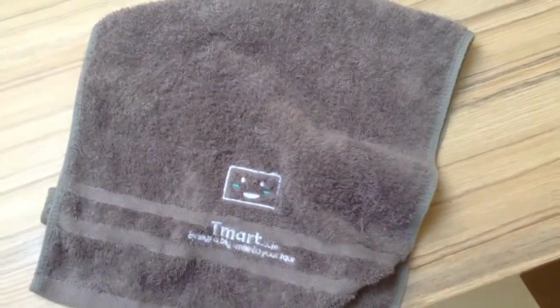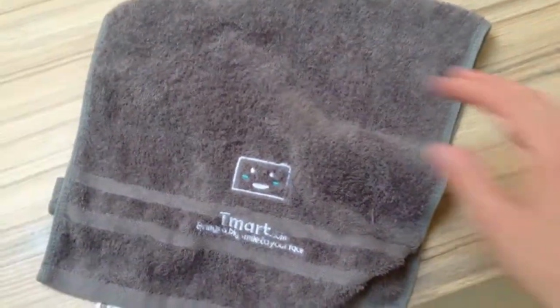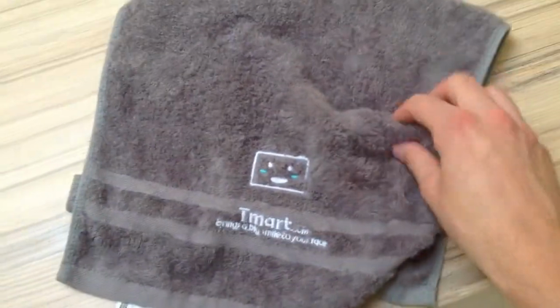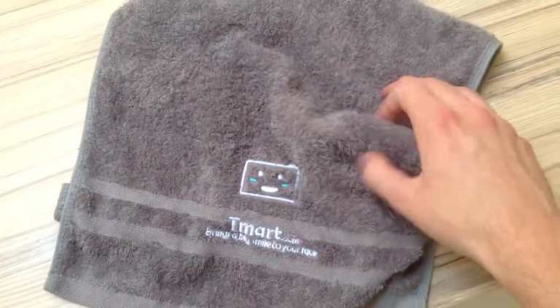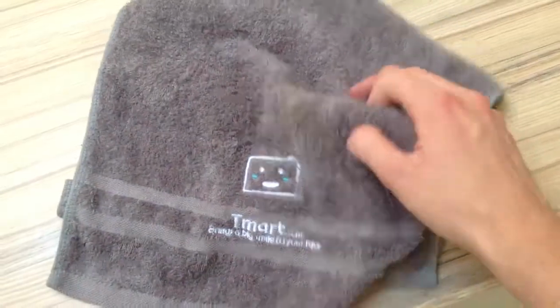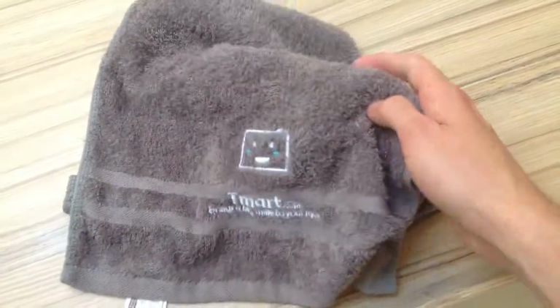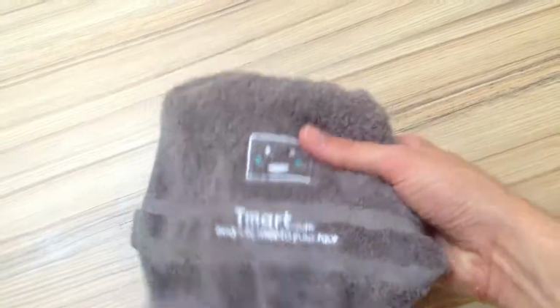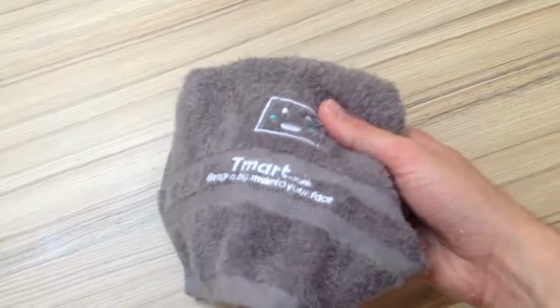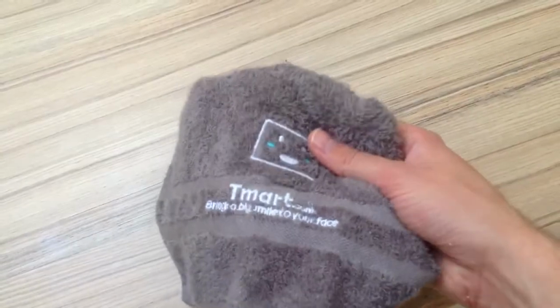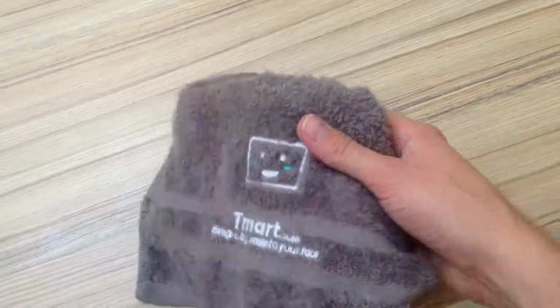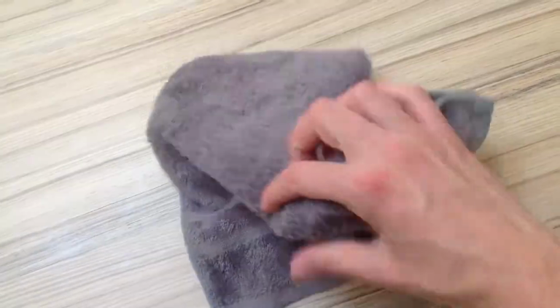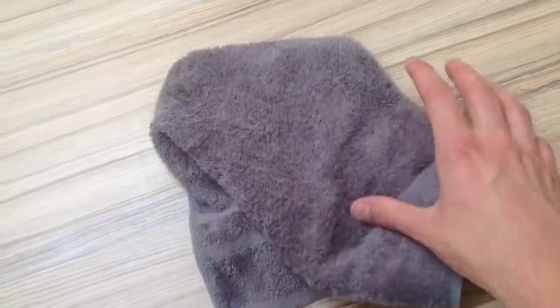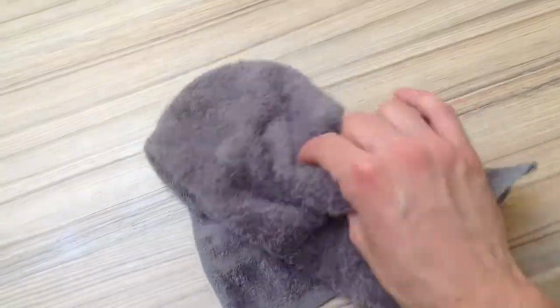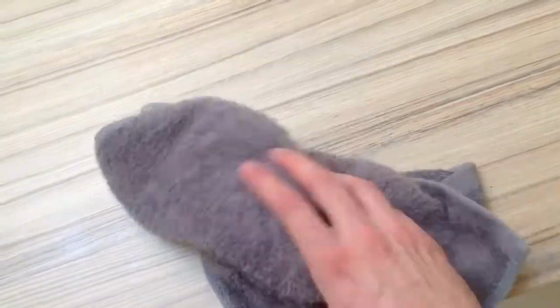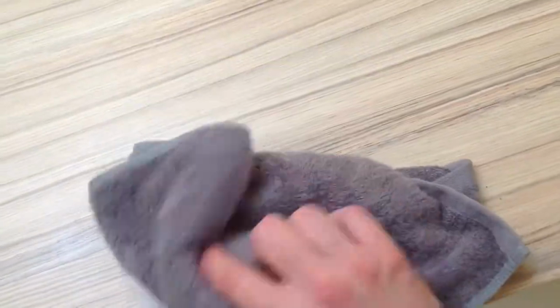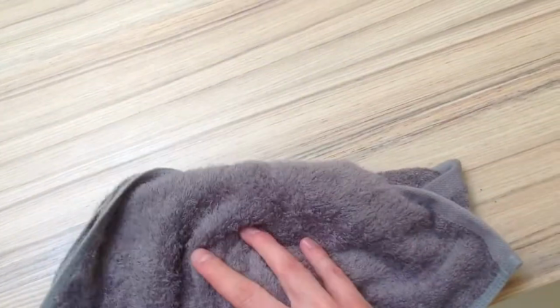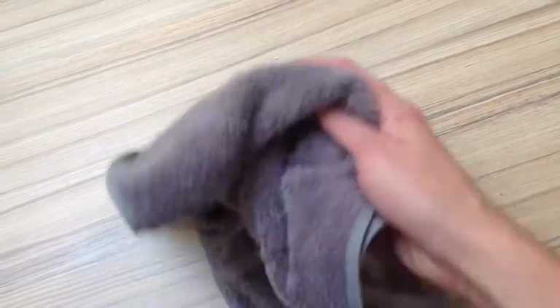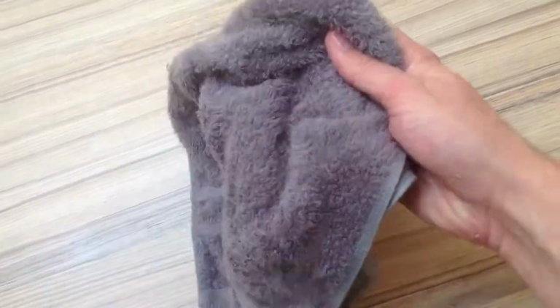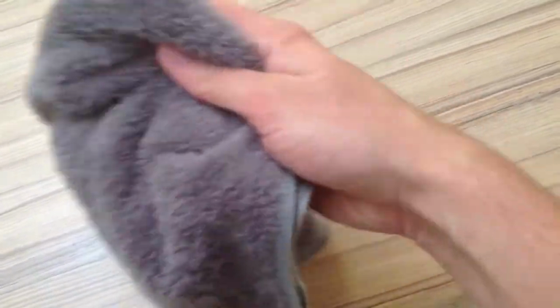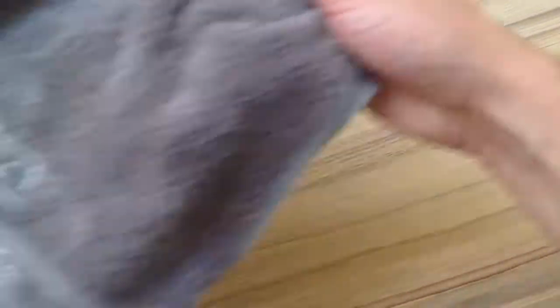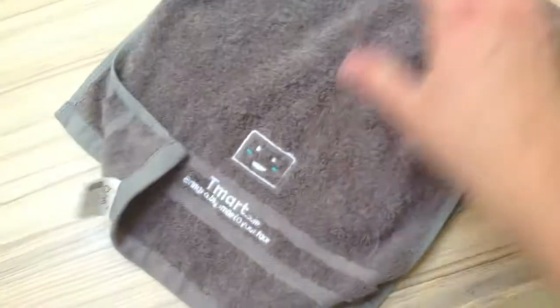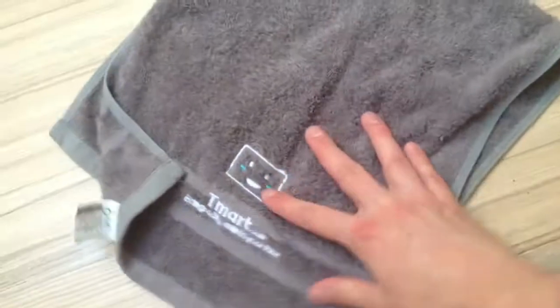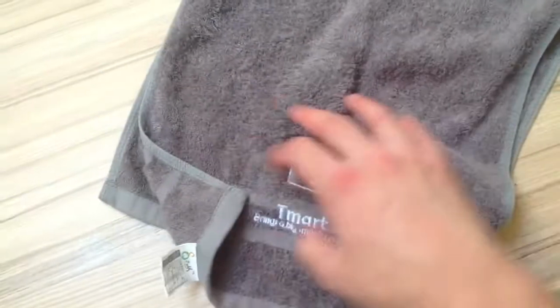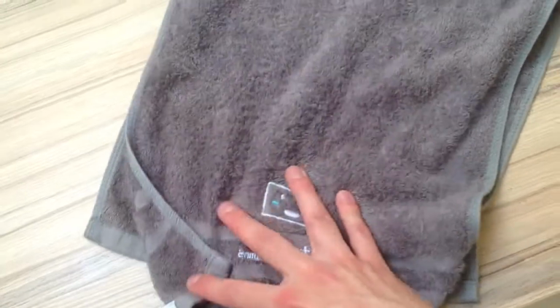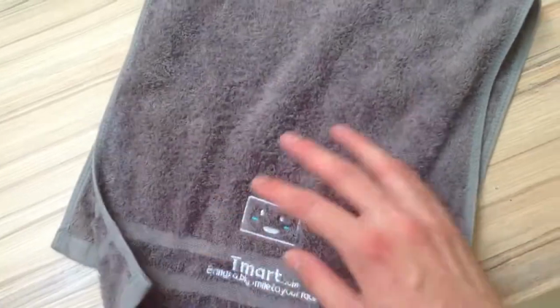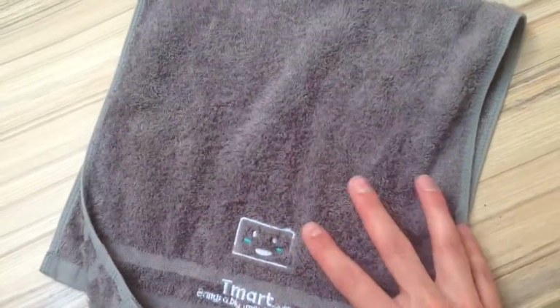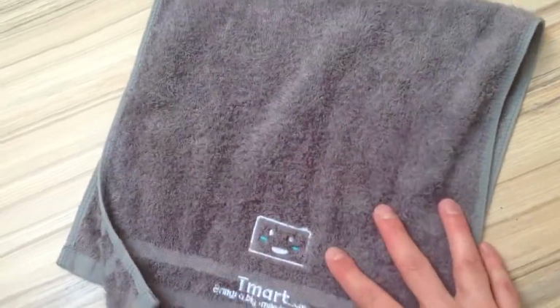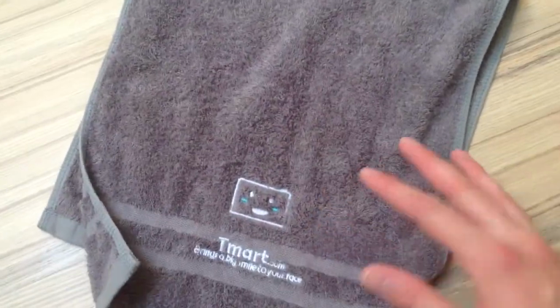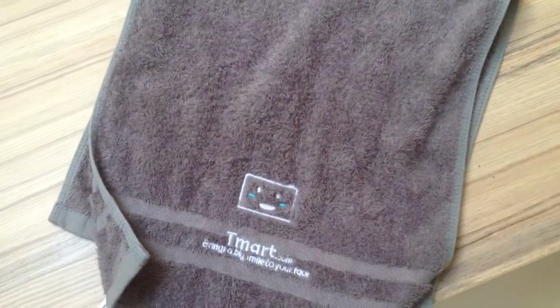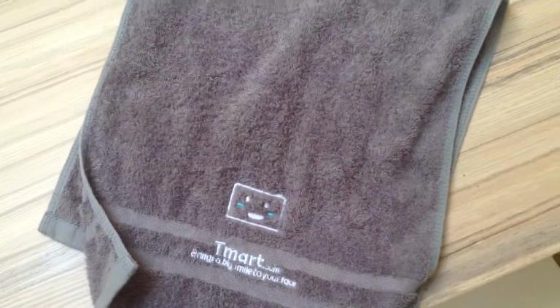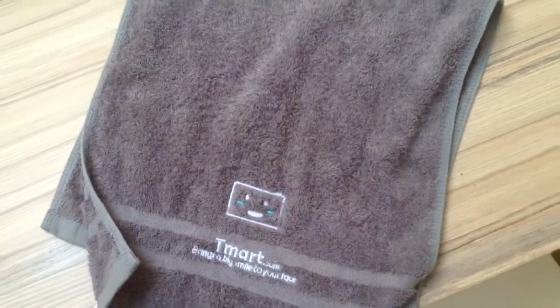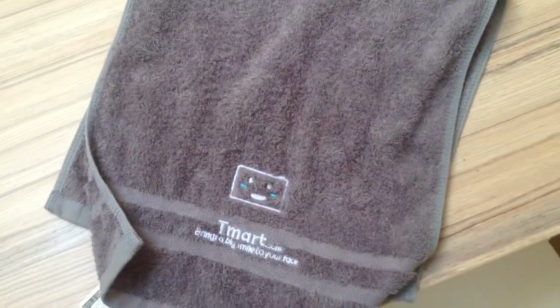And moreover, it prevents smelling, because no bacteria means no smell. So even after a long use, your towel will always smell fresh.